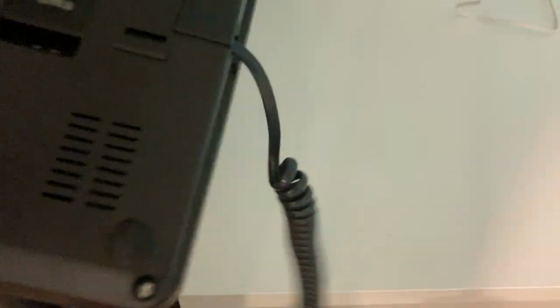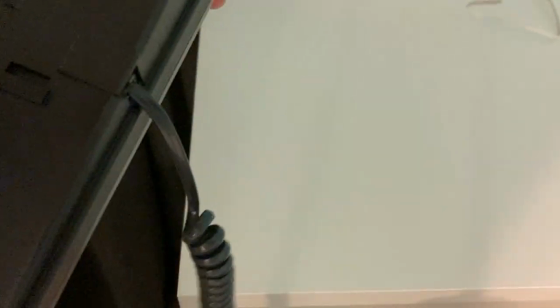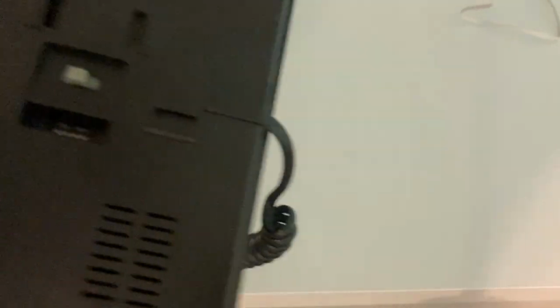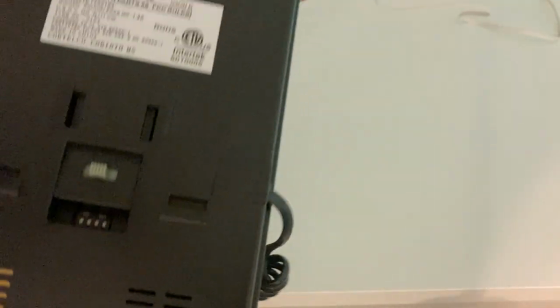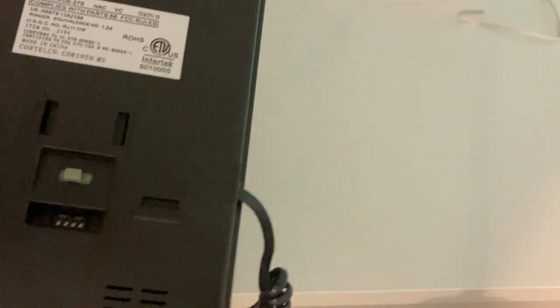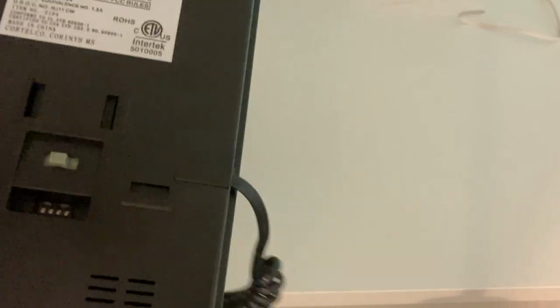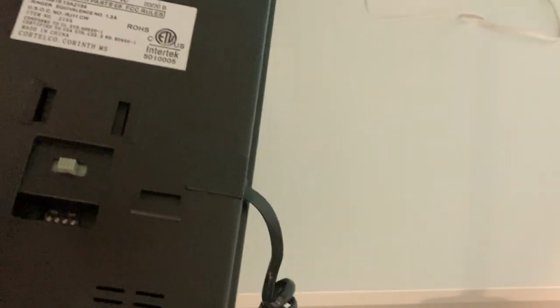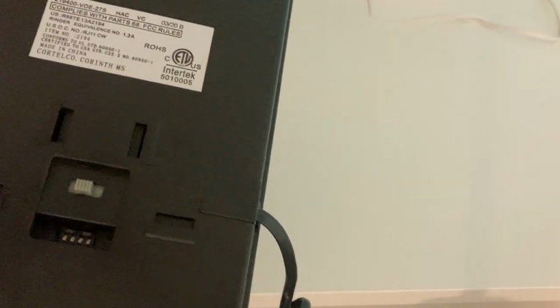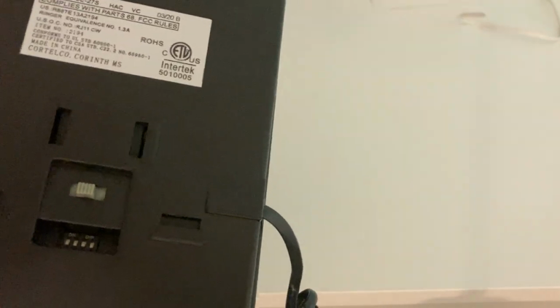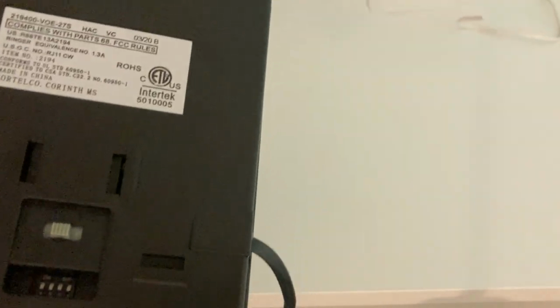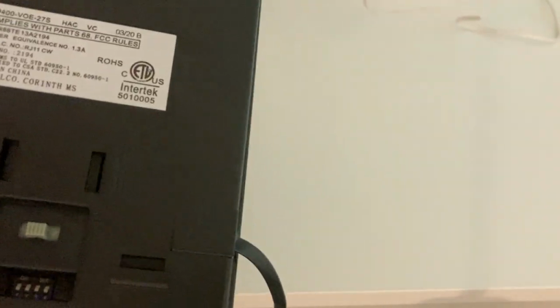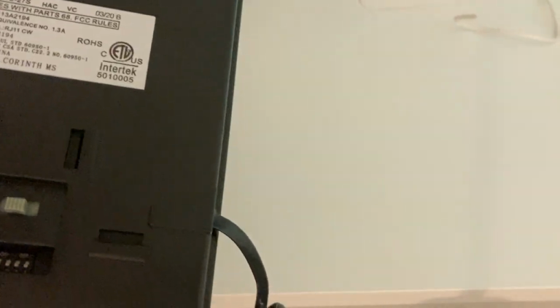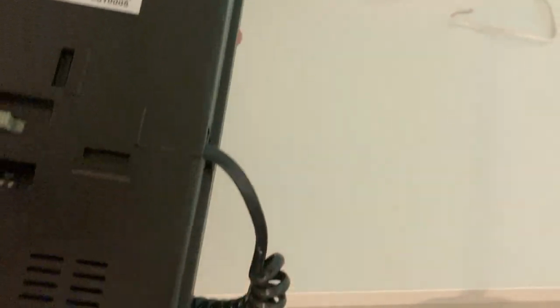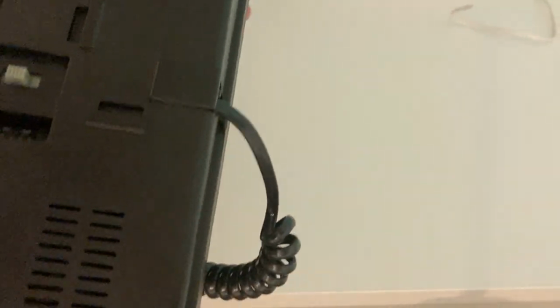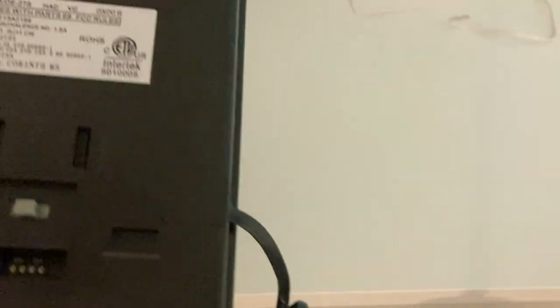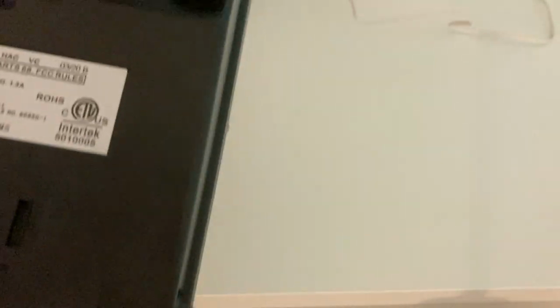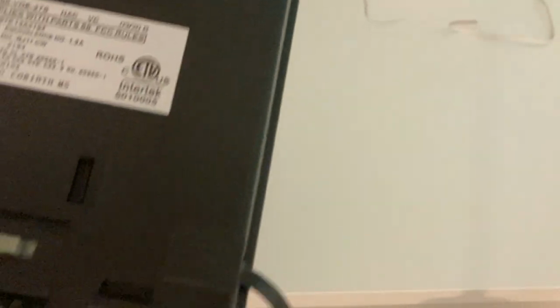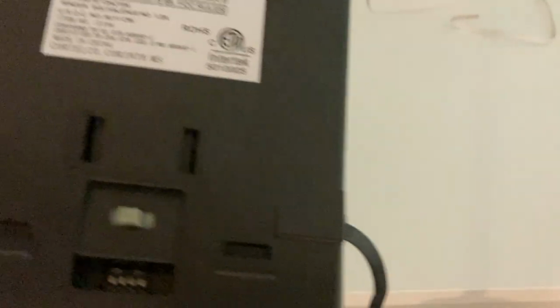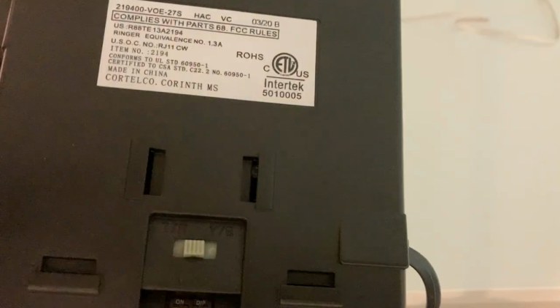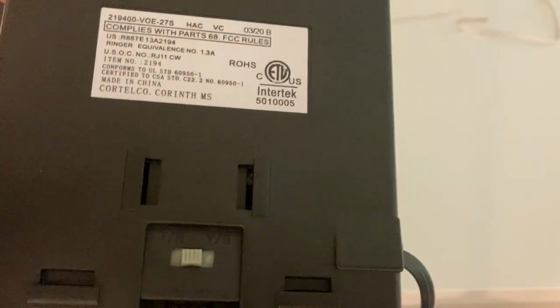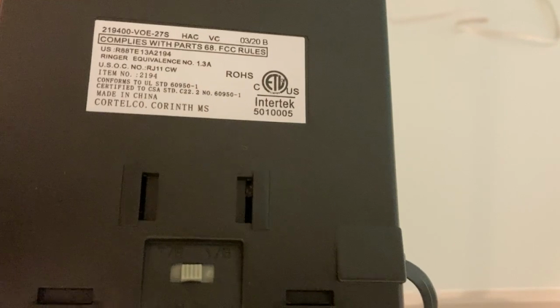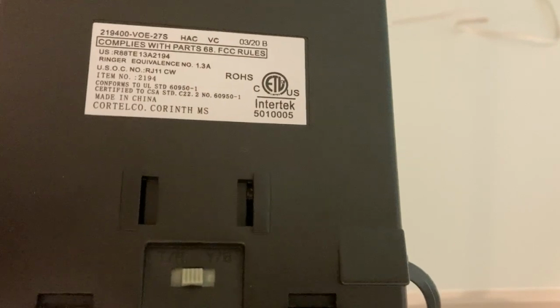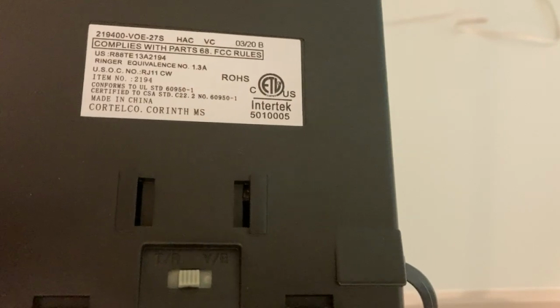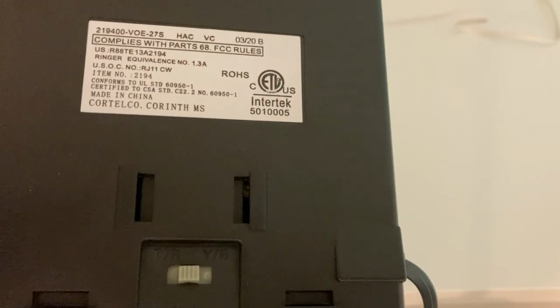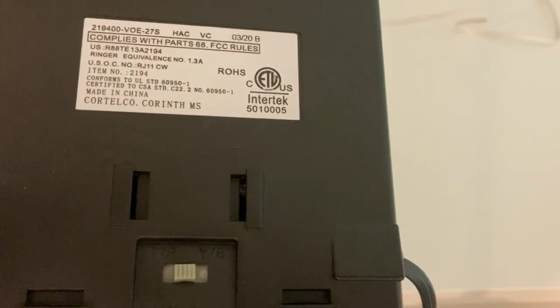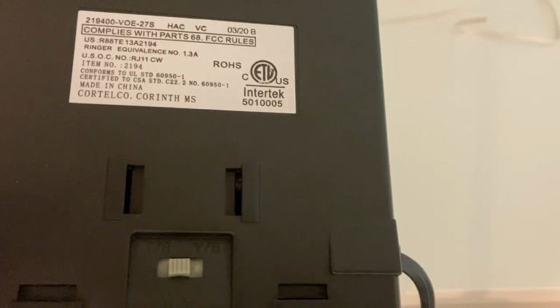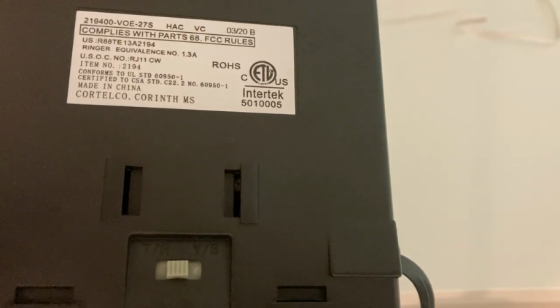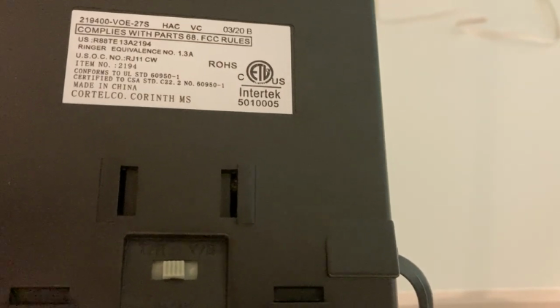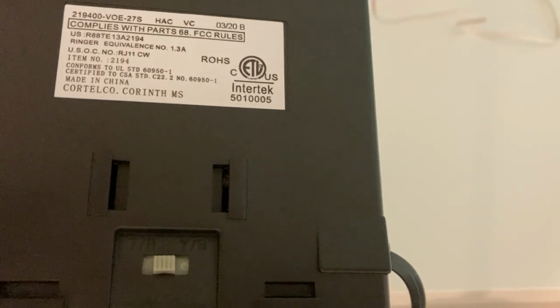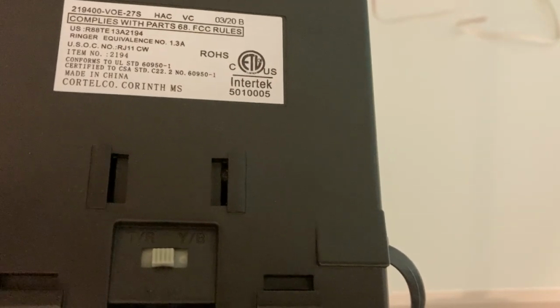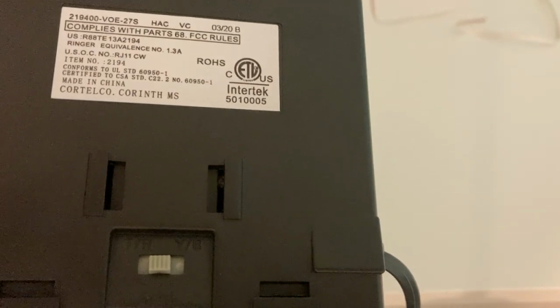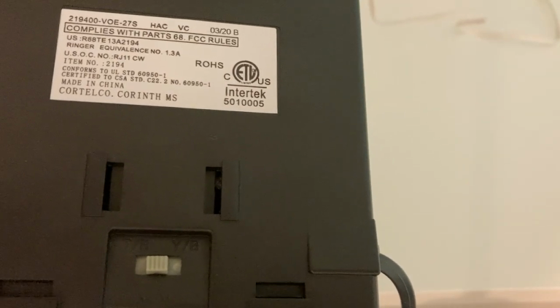The model is — does it even say? Oh, it does. The model is 219400-VOE-27S.